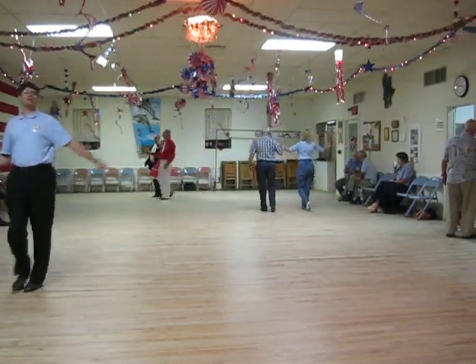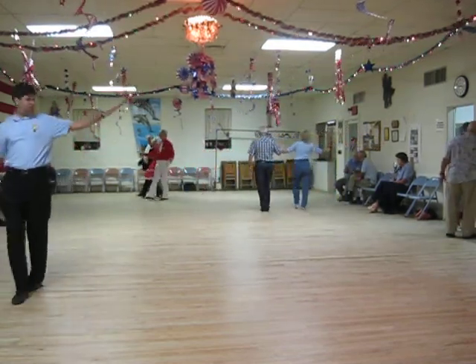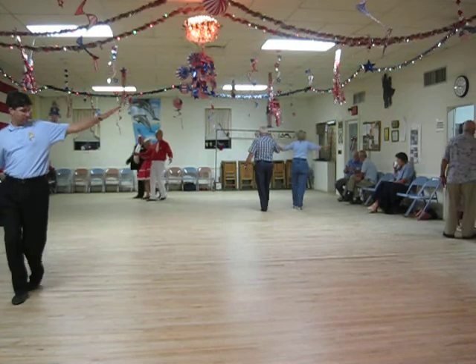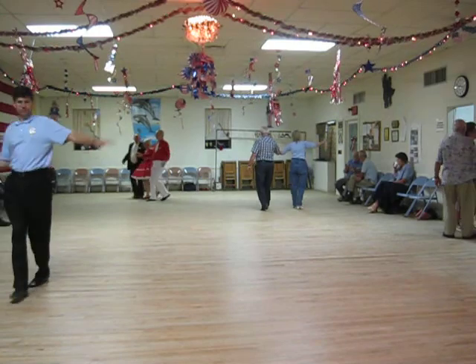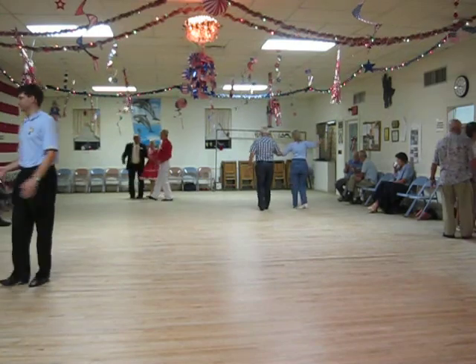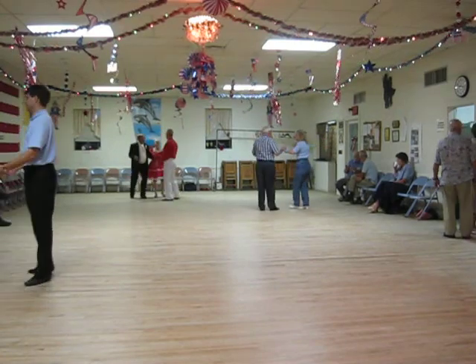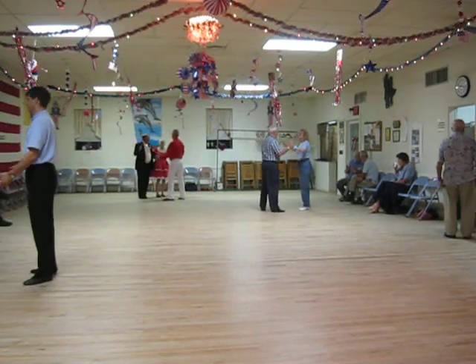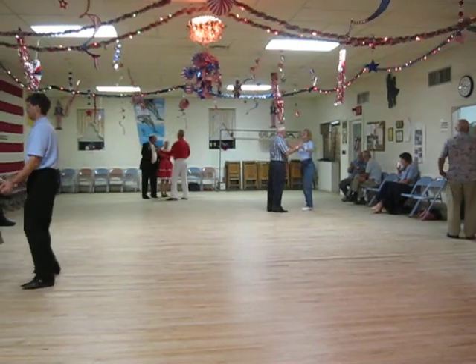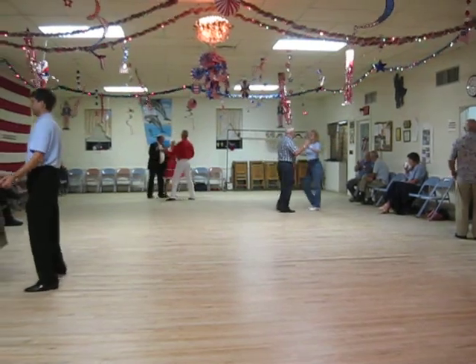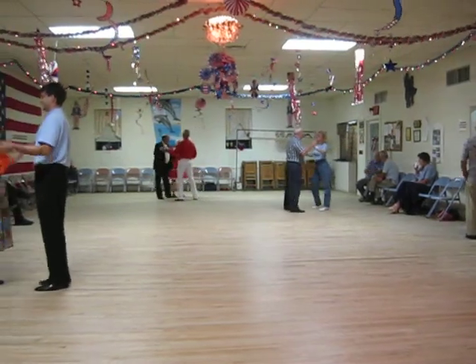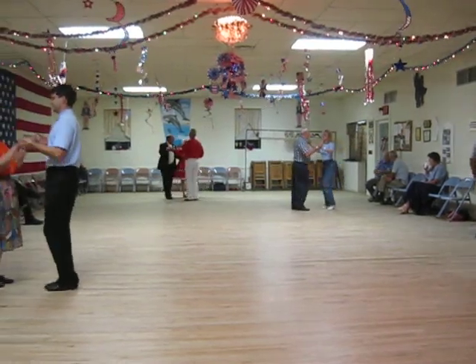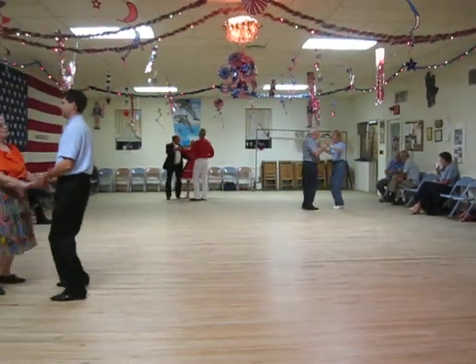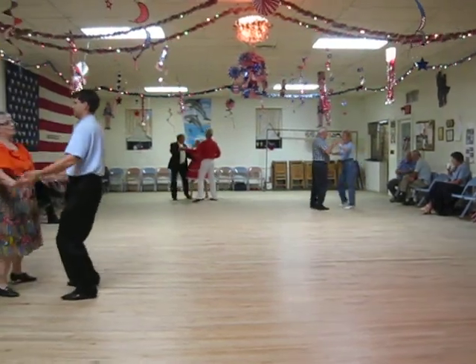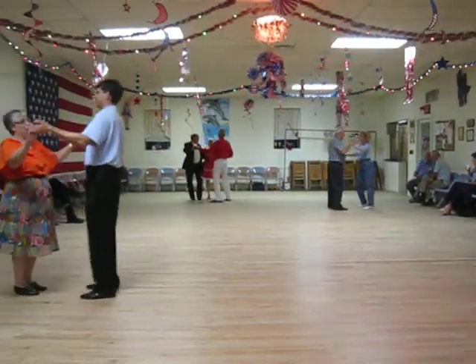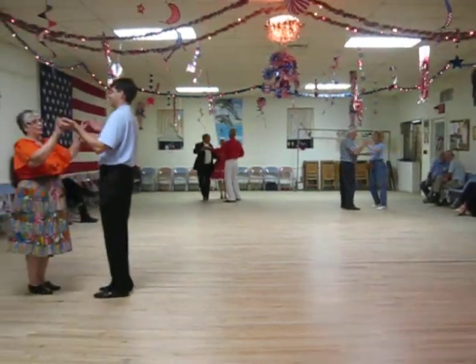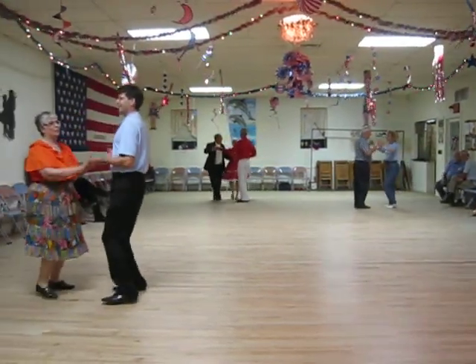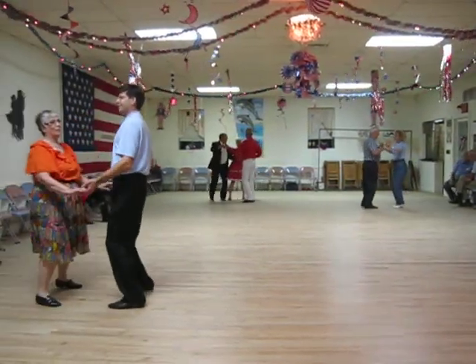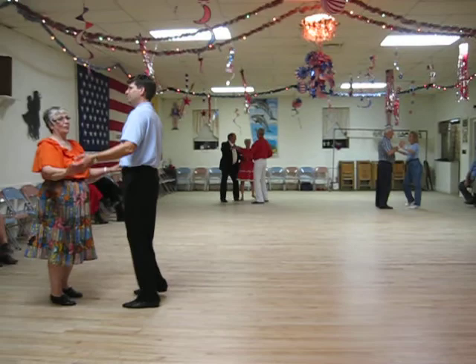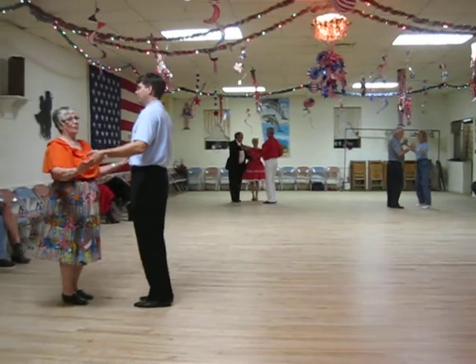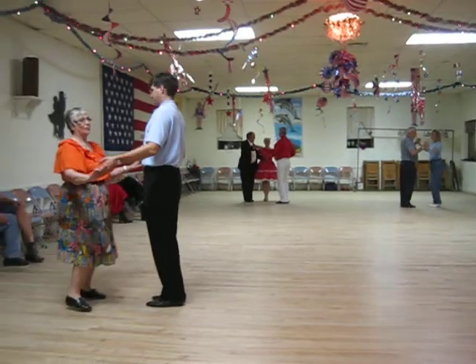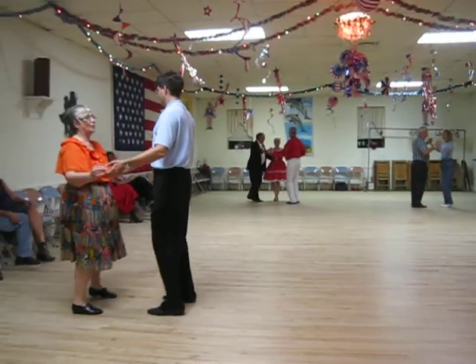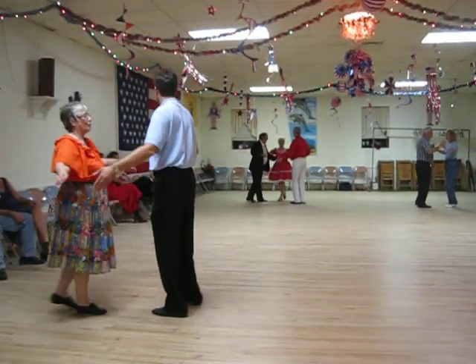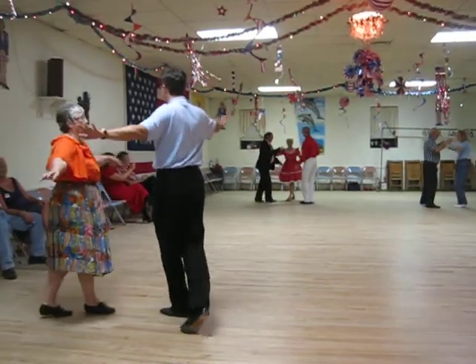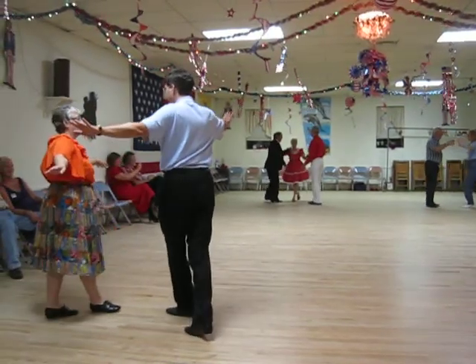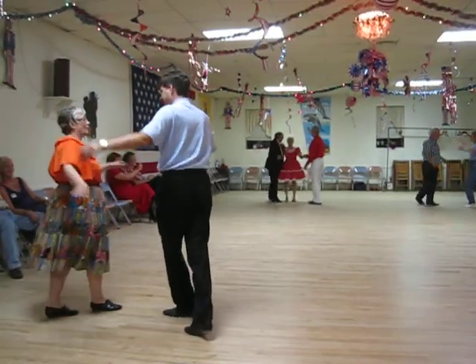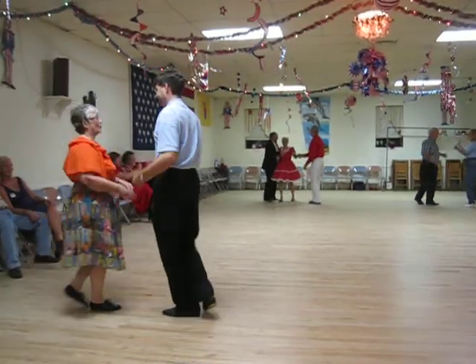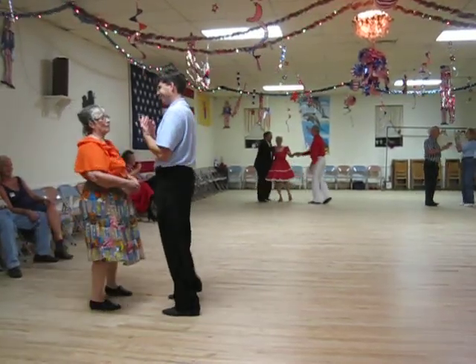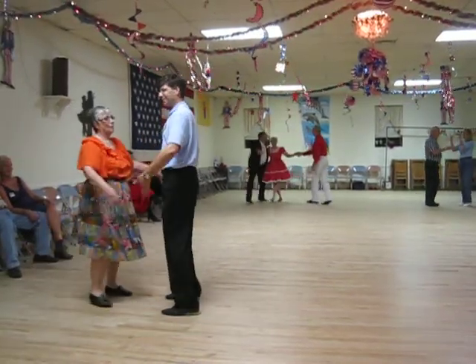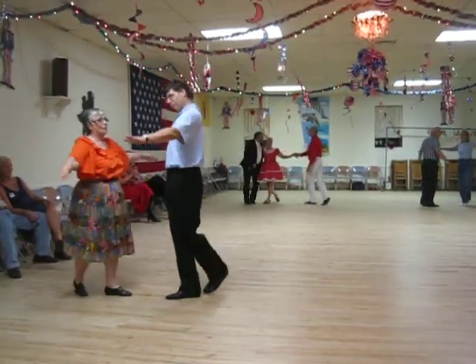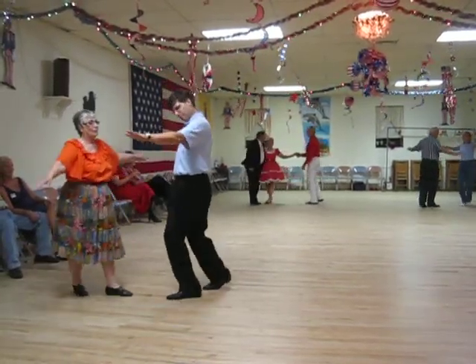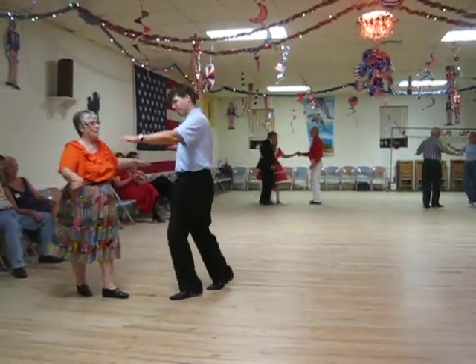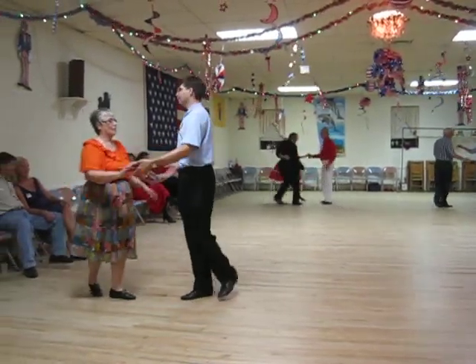Face your partner. Sidewalk. Line to dance. Cross behind with time and step. Time and step. Full basic.